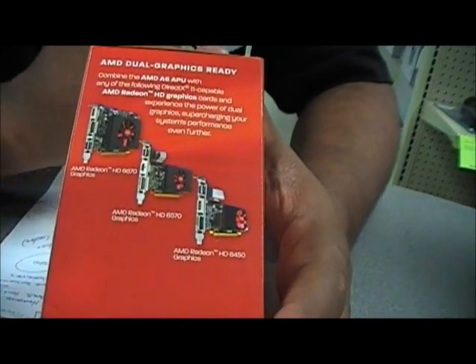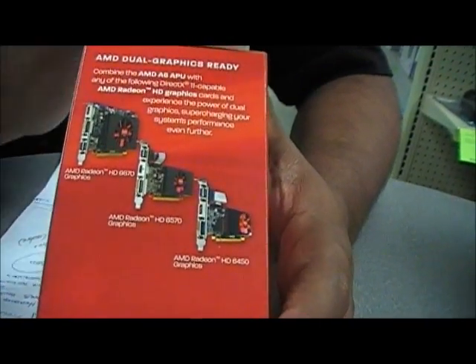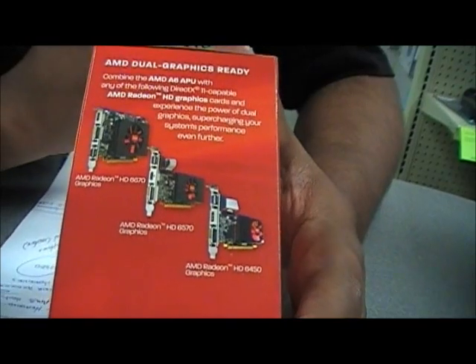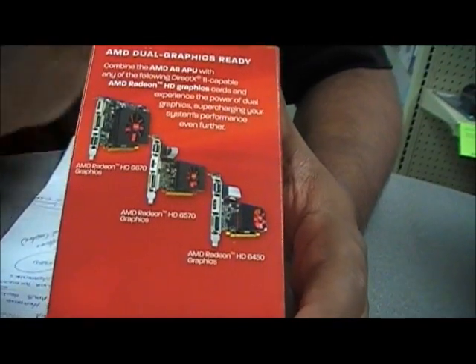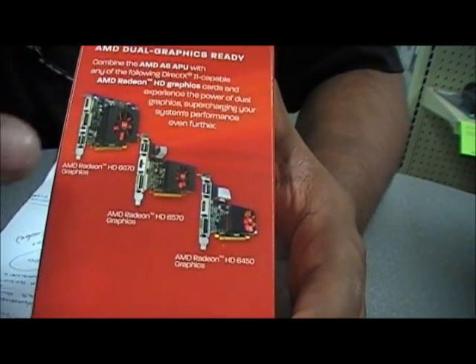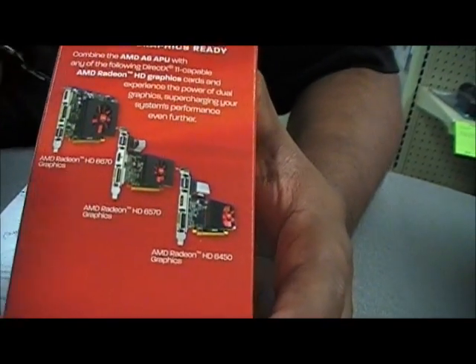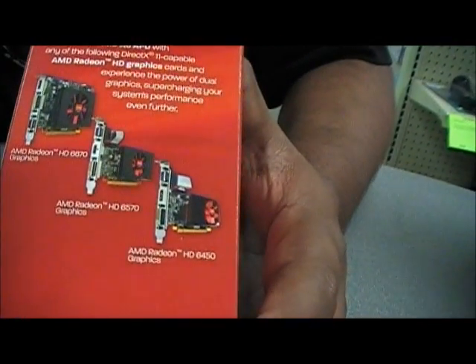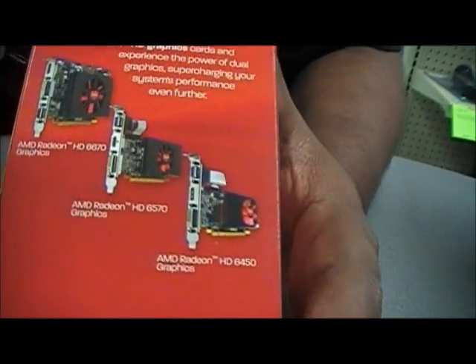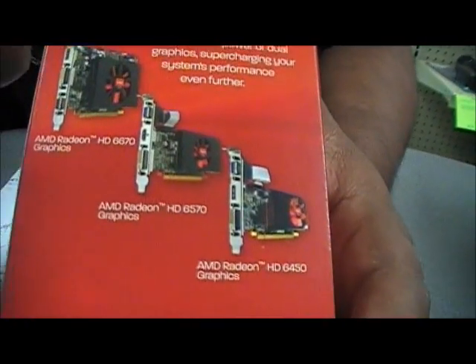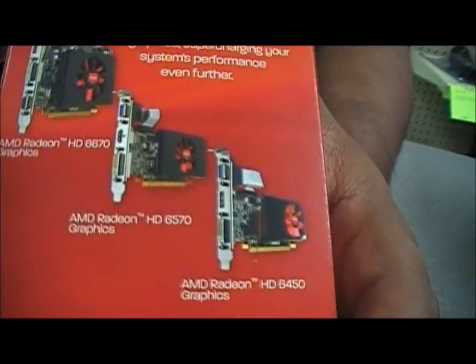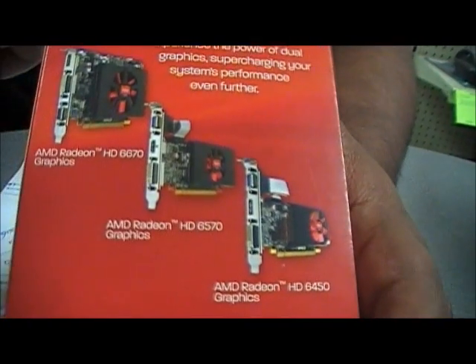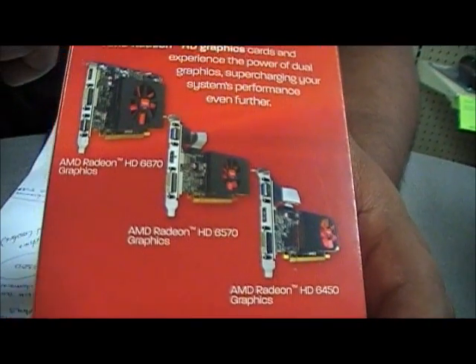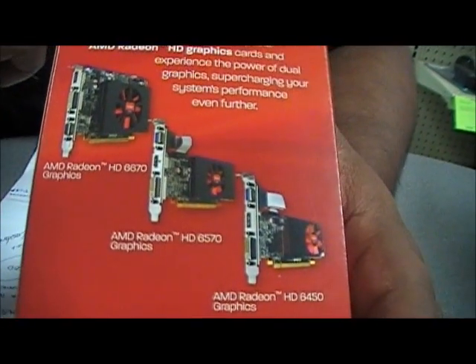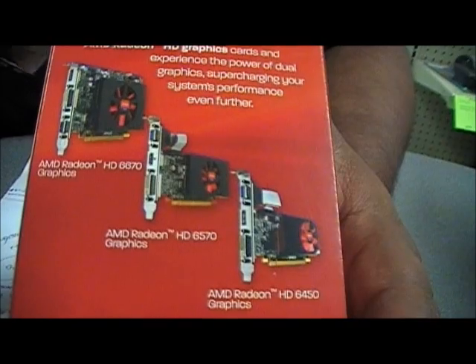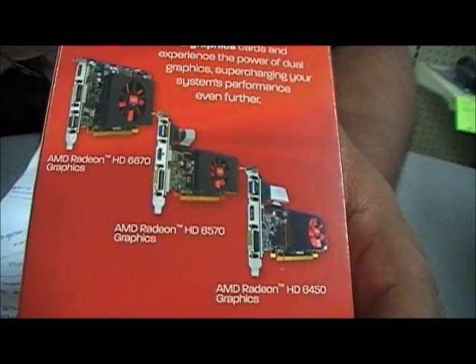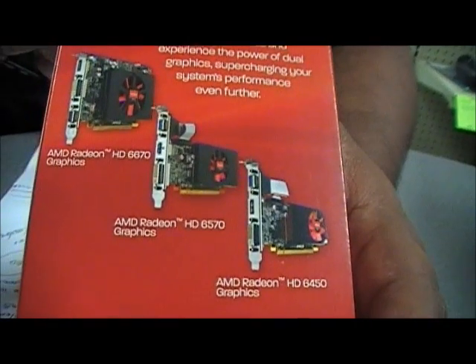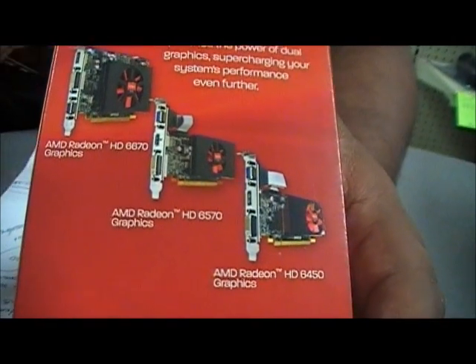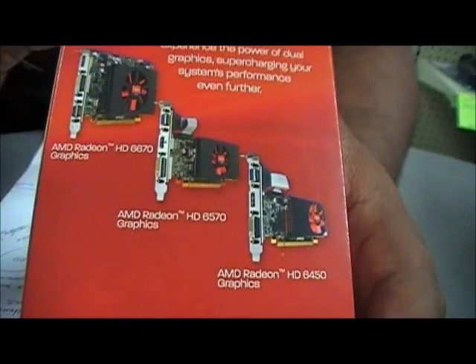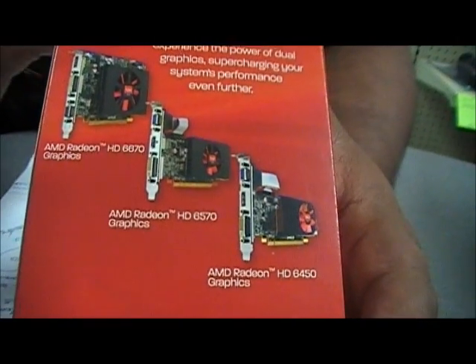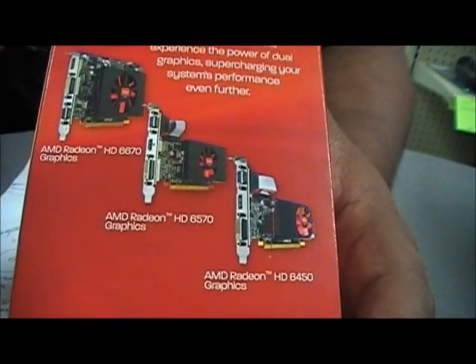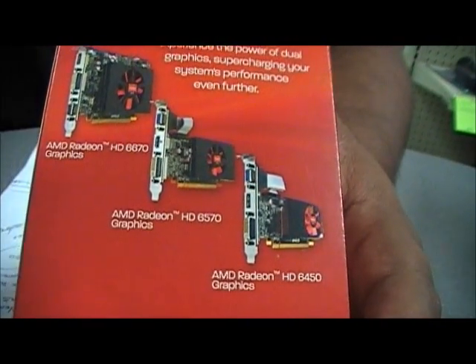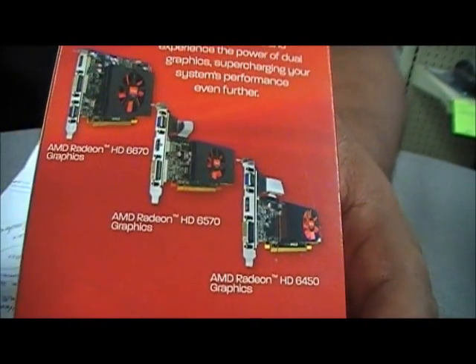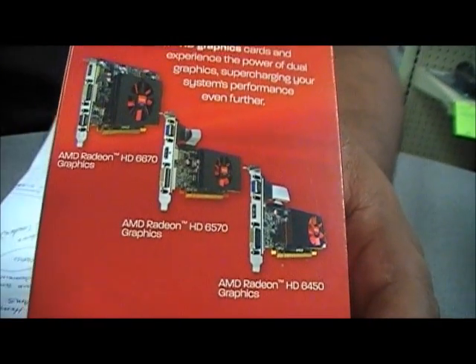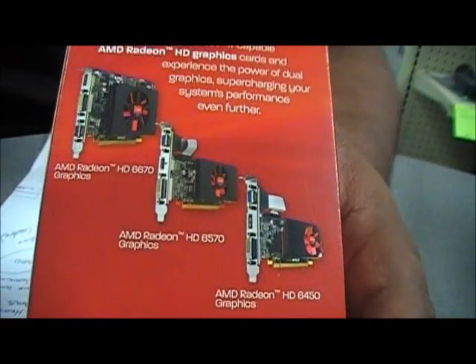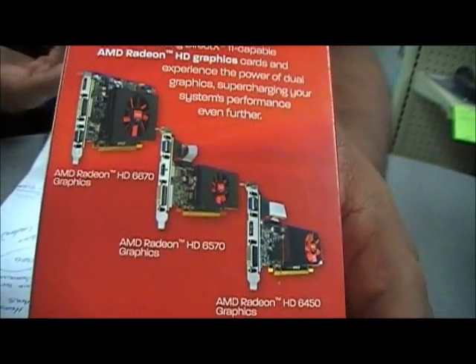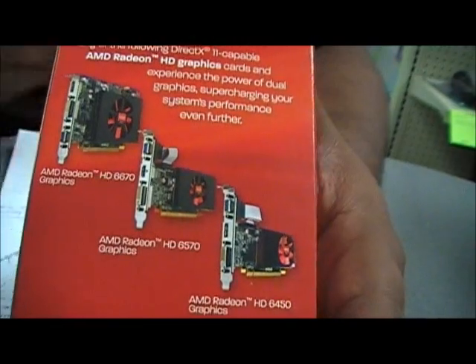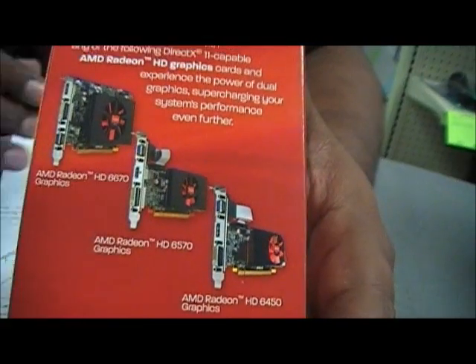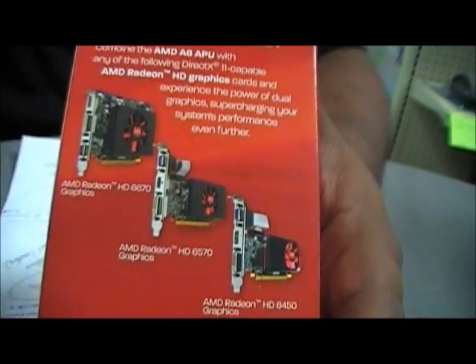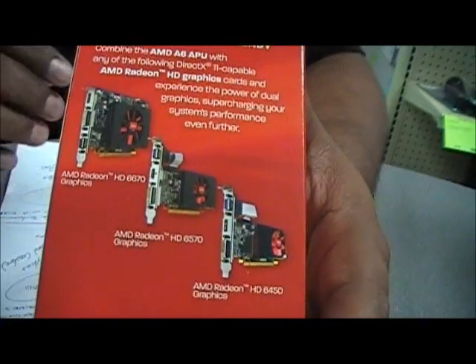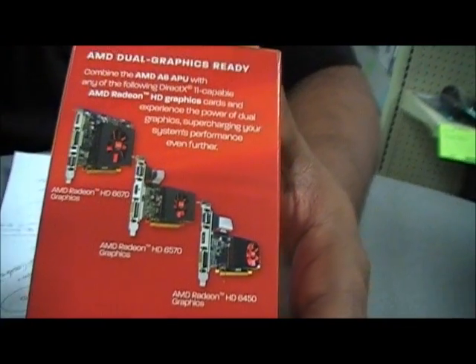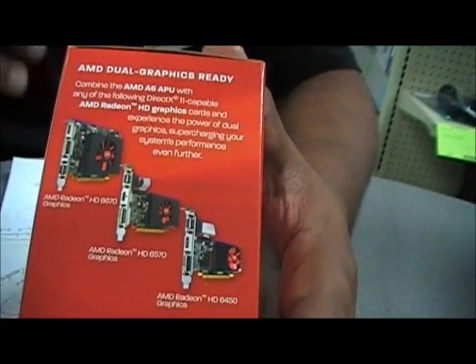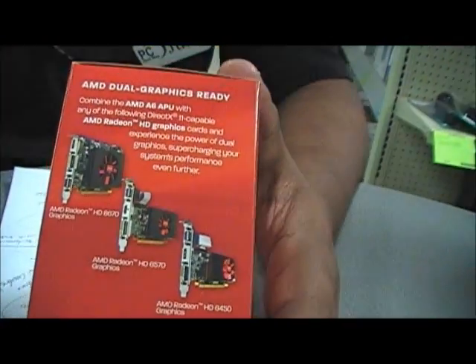Now, if you pair up this processor with one of the following cards like the HD6670, HD6570, and the HD6450, they will work together like a hybrid crossfire, giving you better performance in your graphics and video.